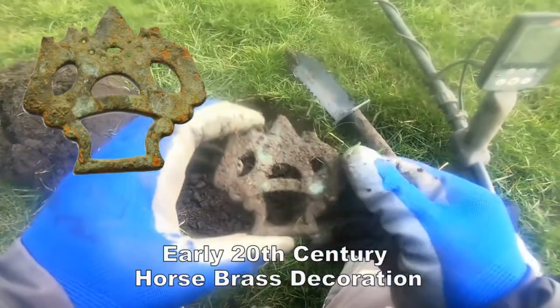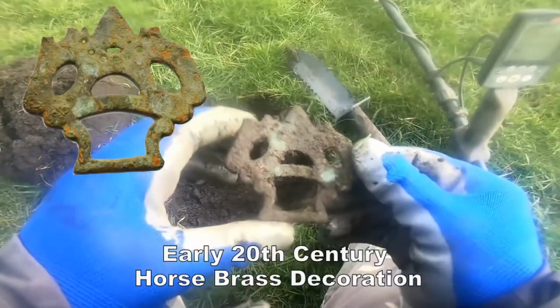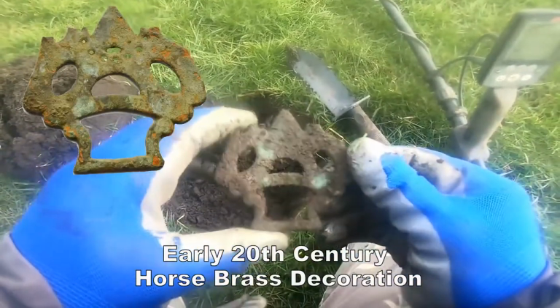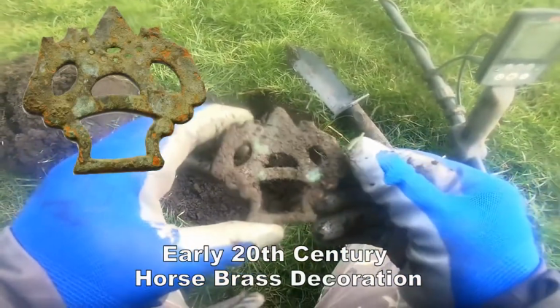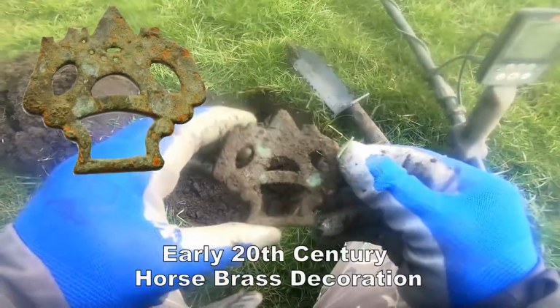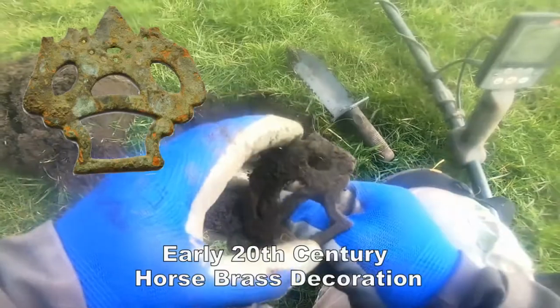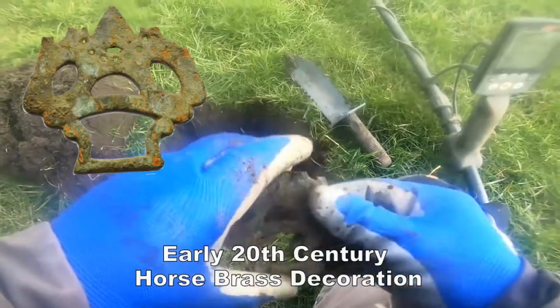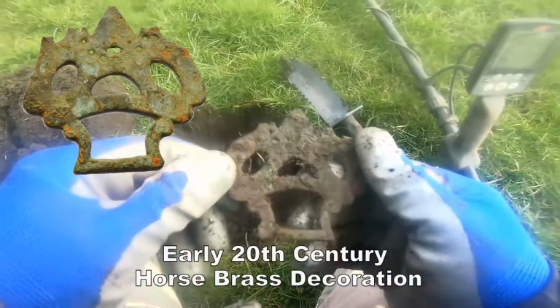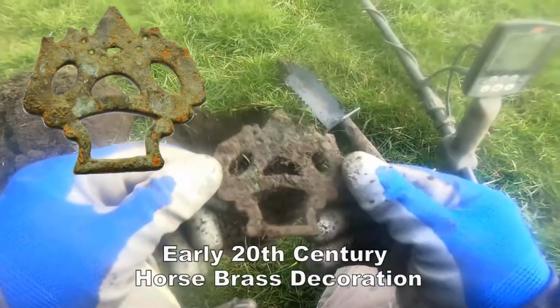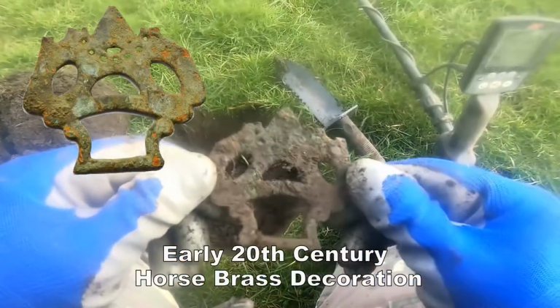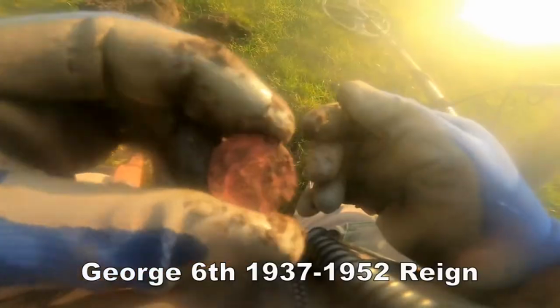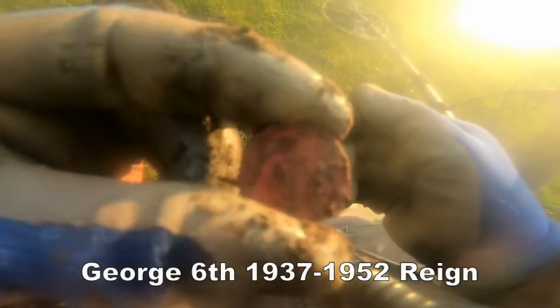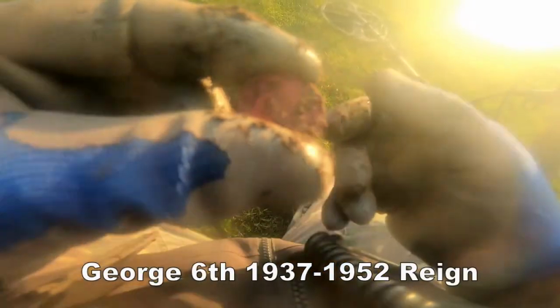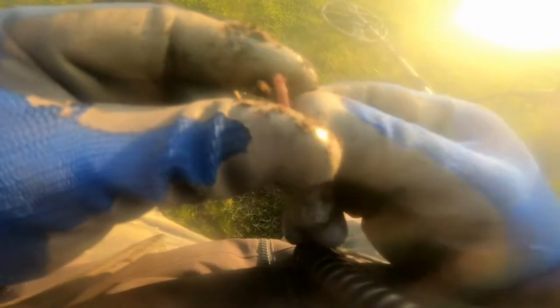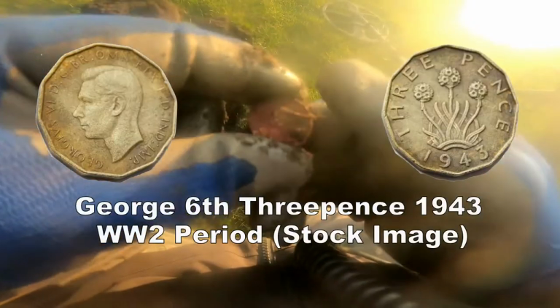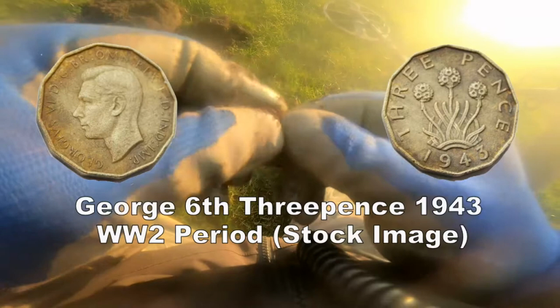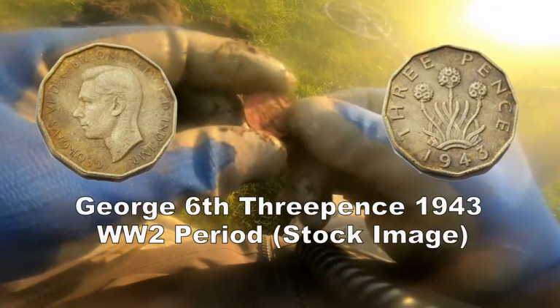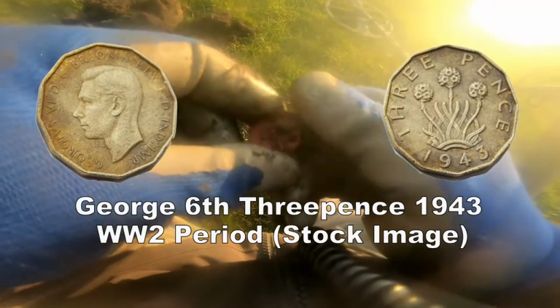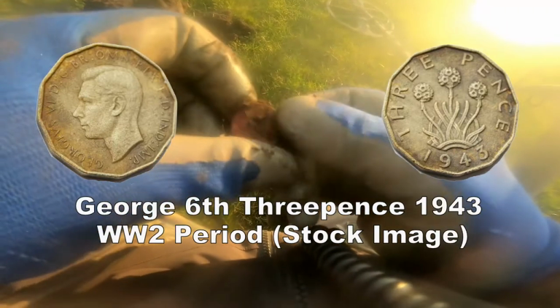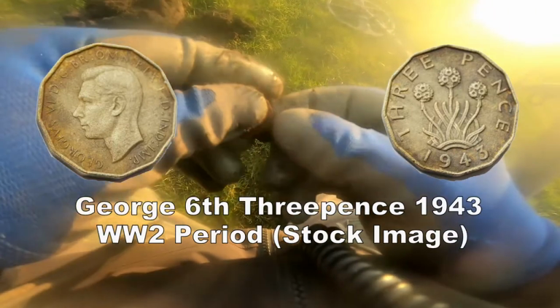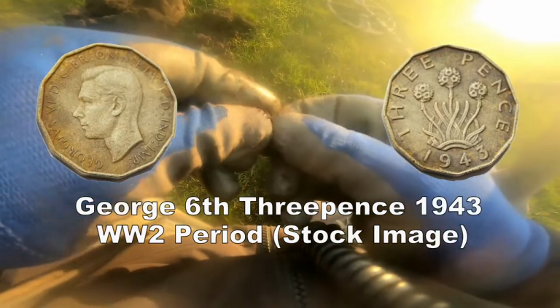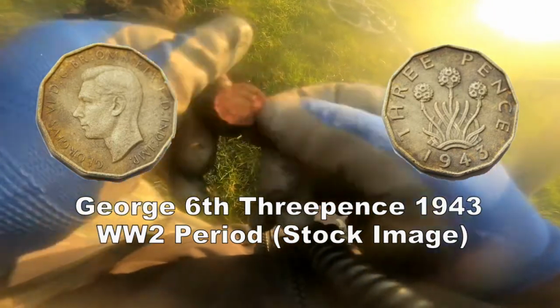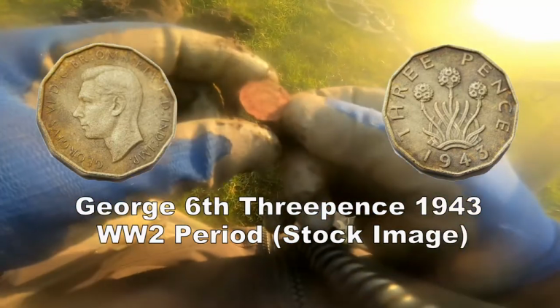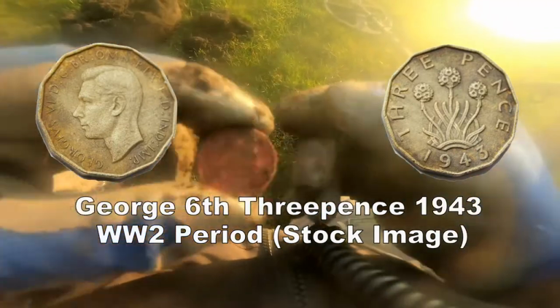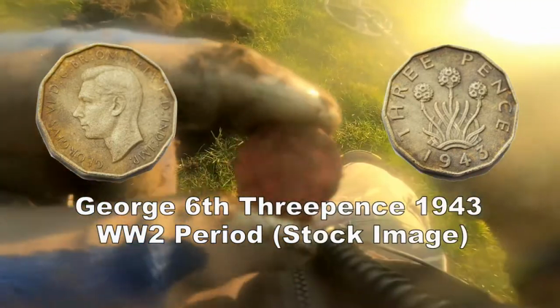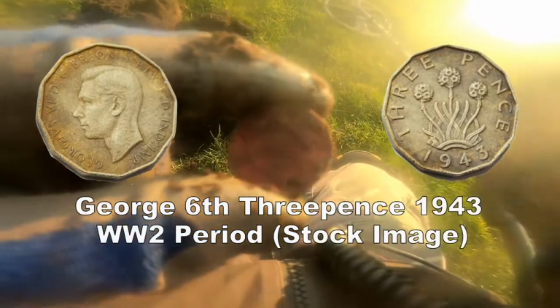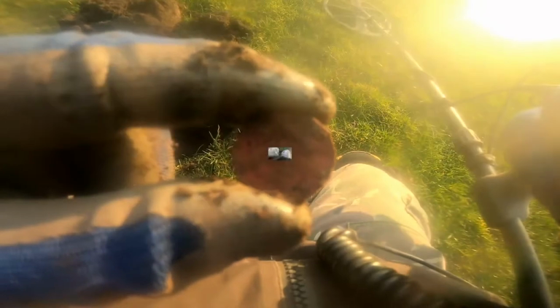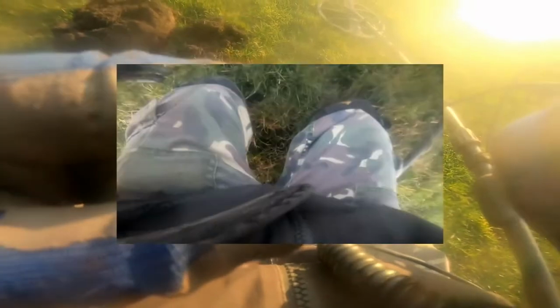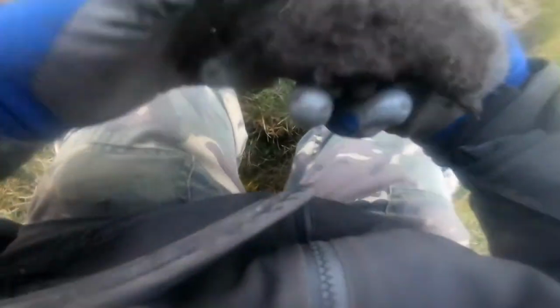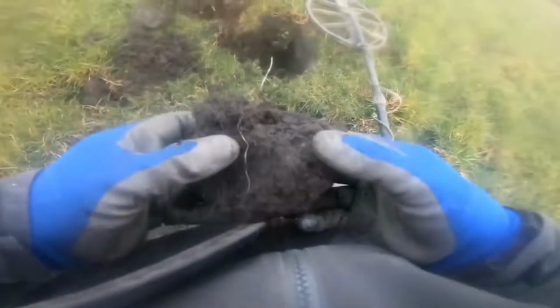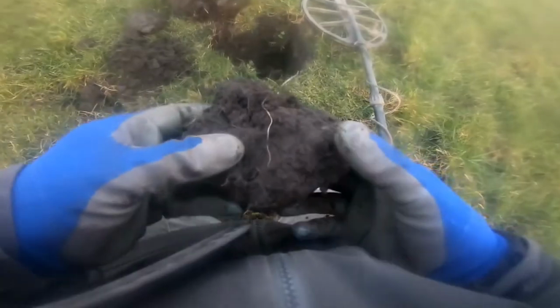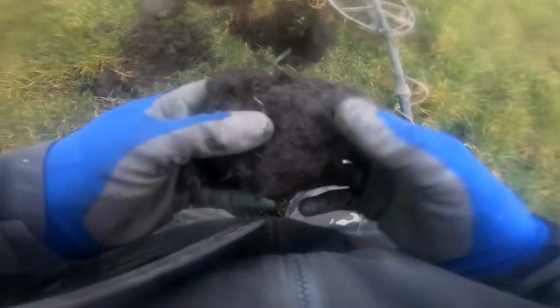Not quite sure what that is — it's copper. There you go, three pennies. I think it's George V or George VI. I'll clean it and show you later — got it out in a piece of muck.